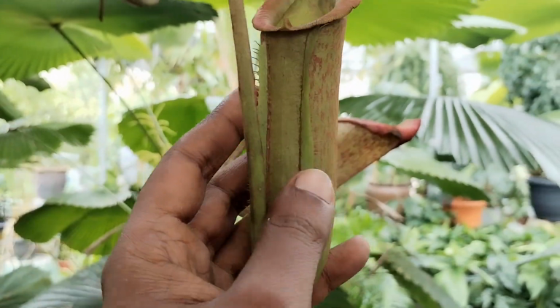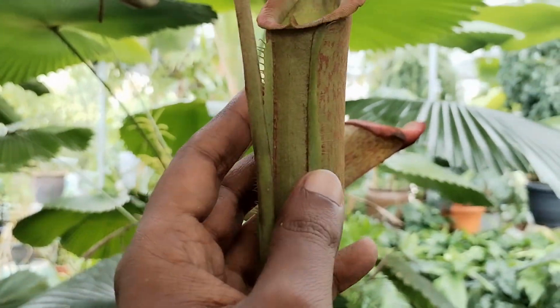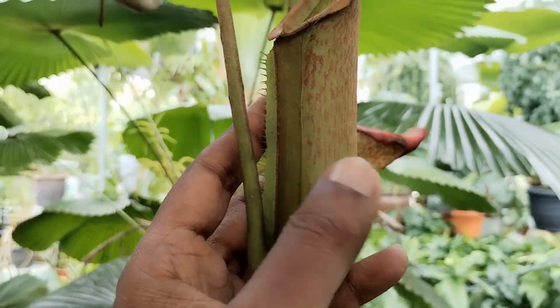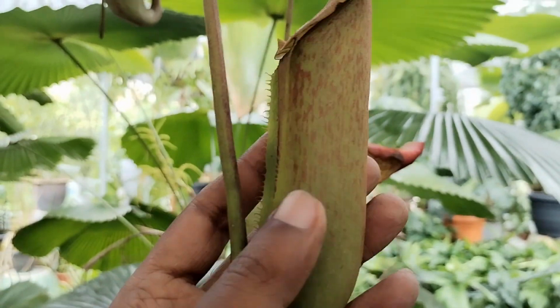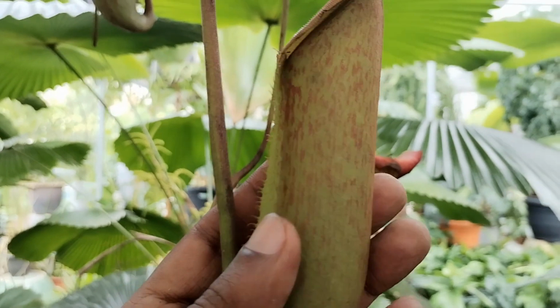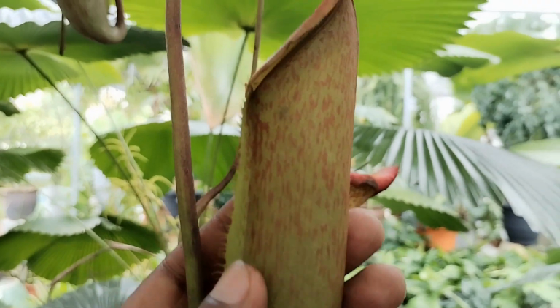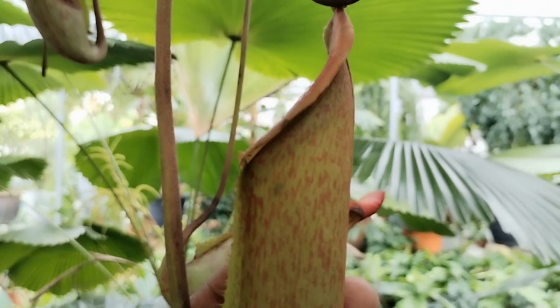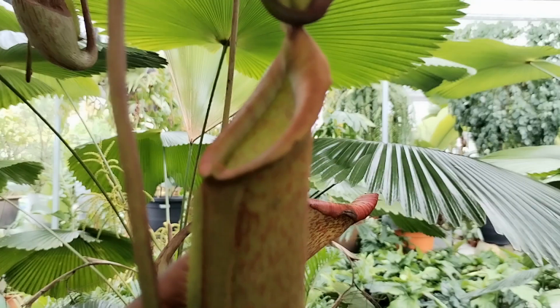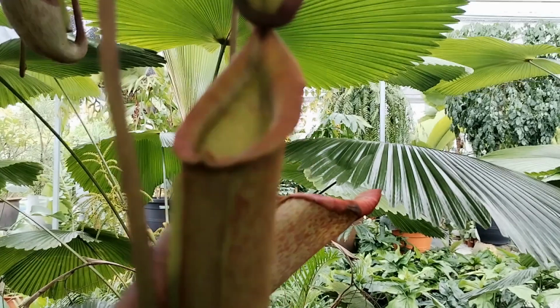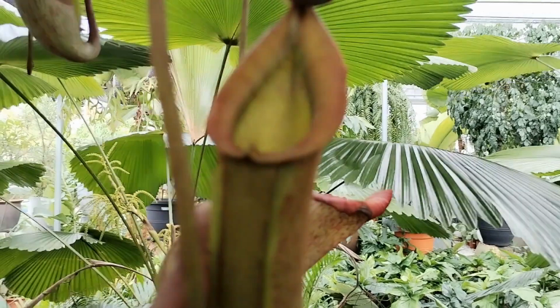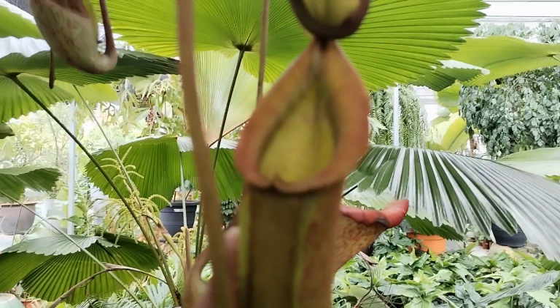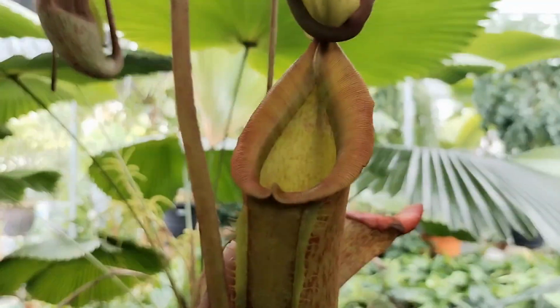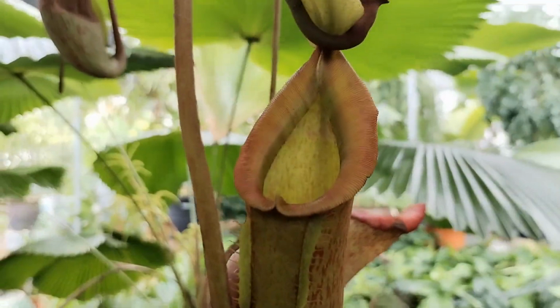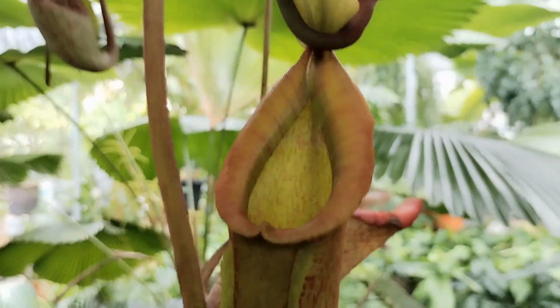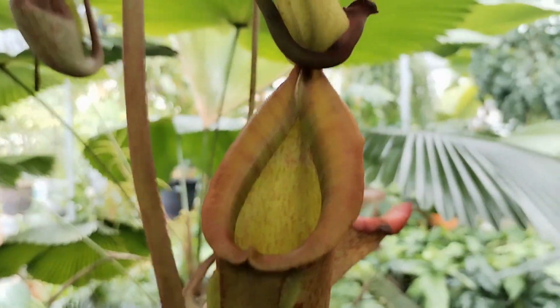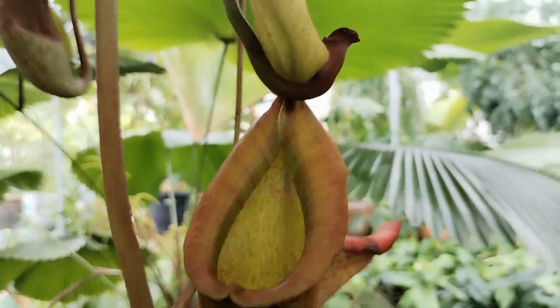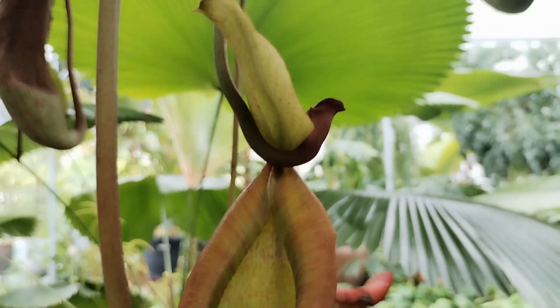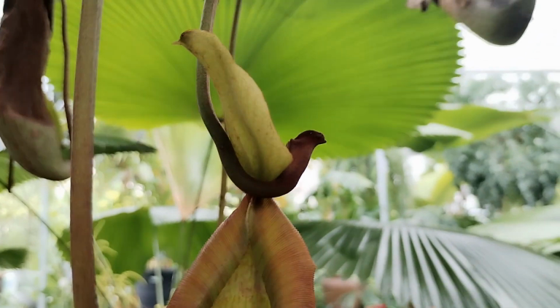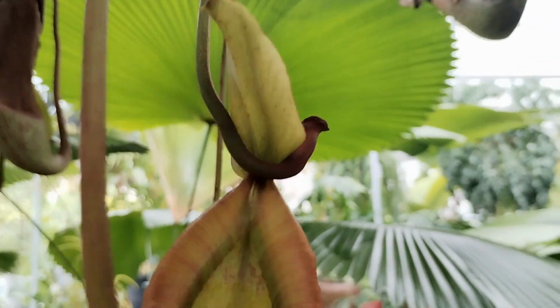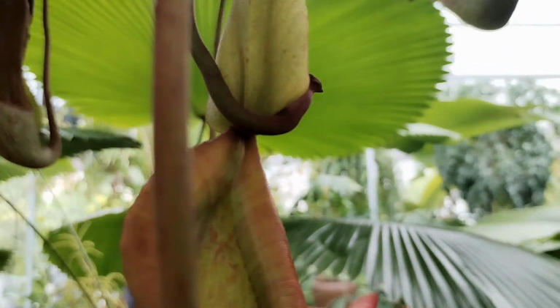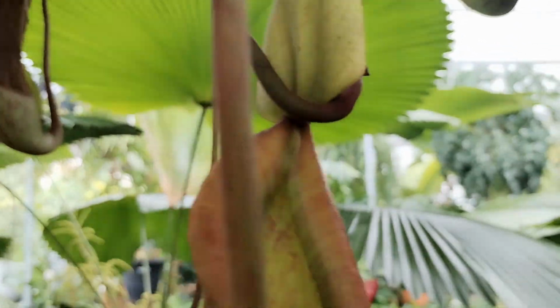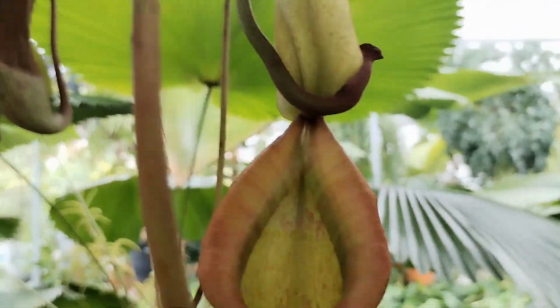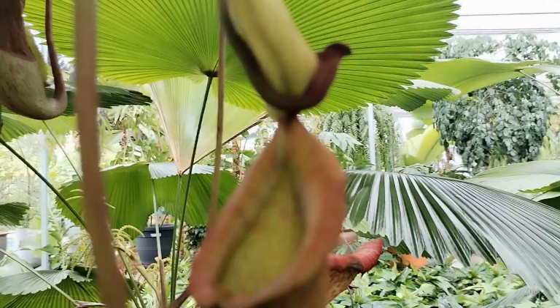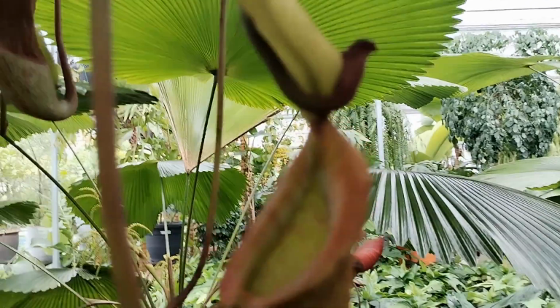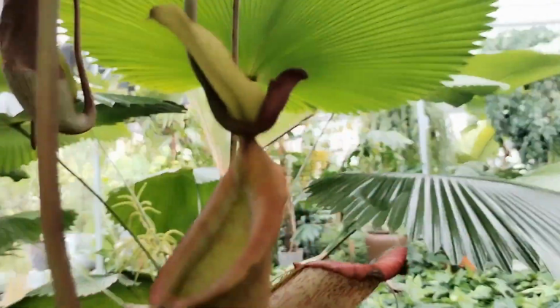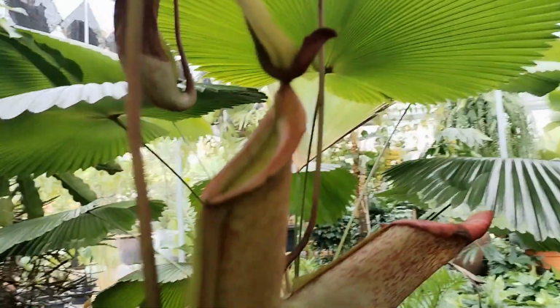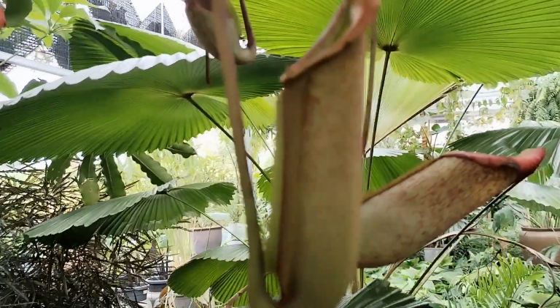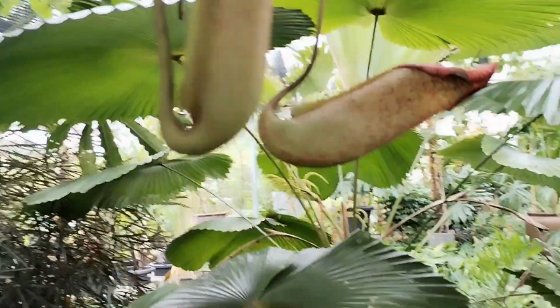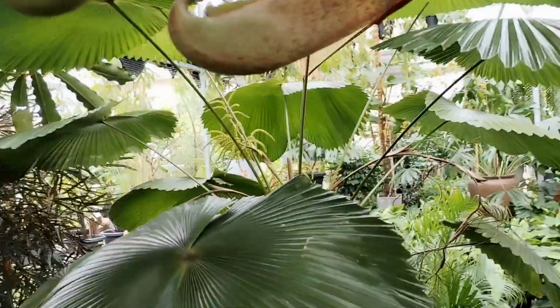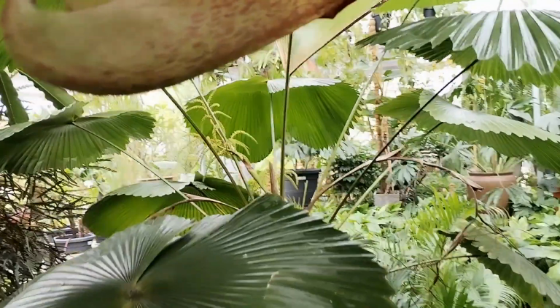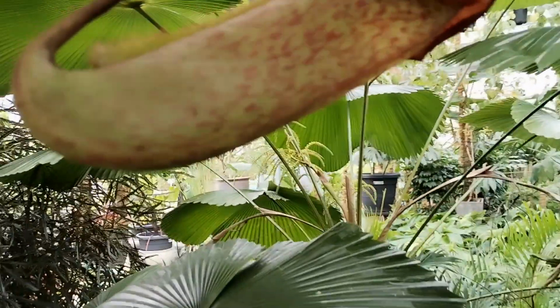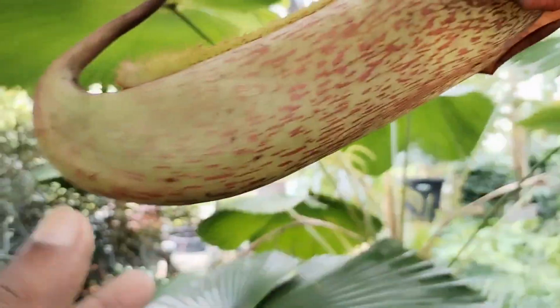Hence it is very important to keep this particular plant hungry — devoid of any minerals or food — as this will actually cause the plant to produce bigger and healthier pitchers.